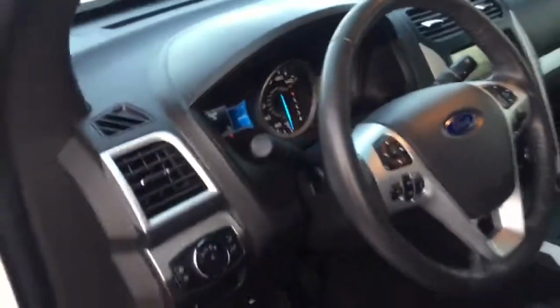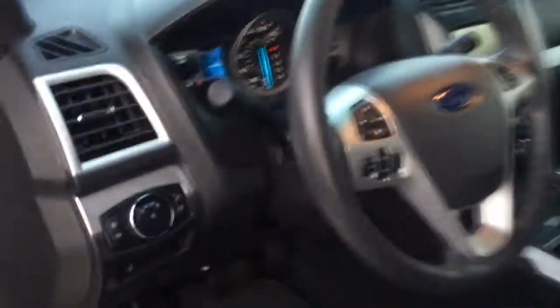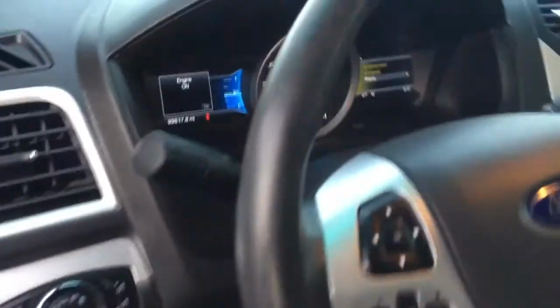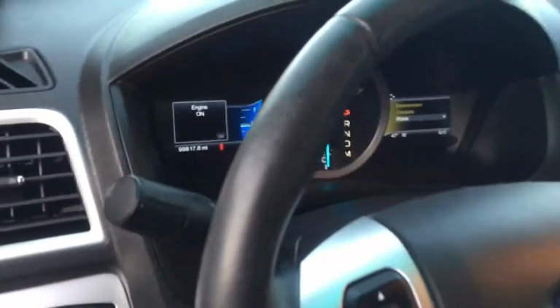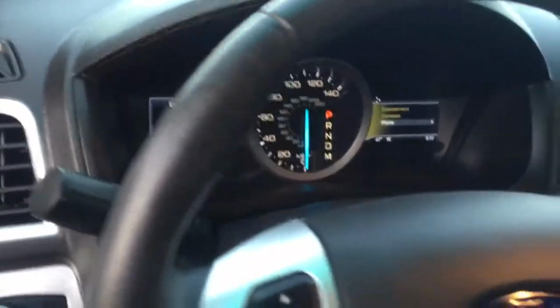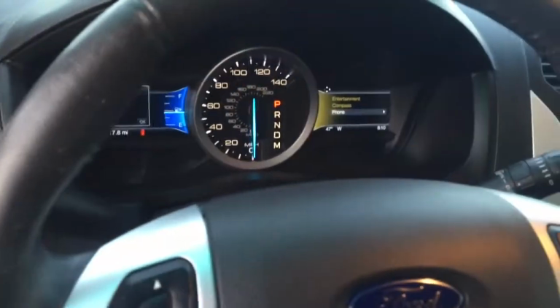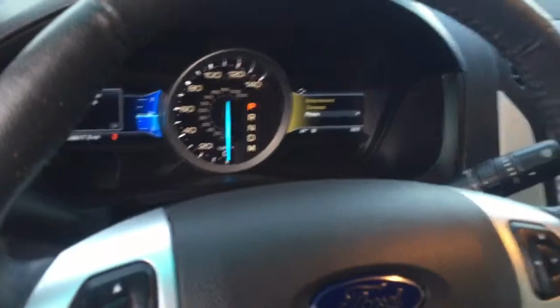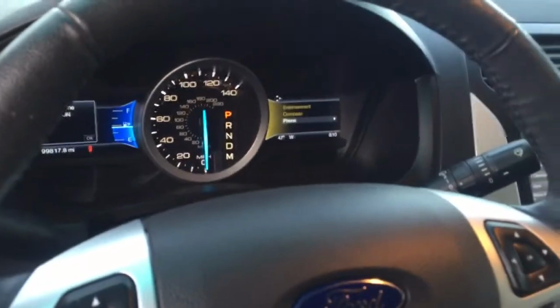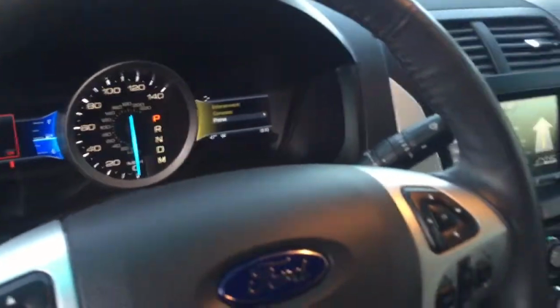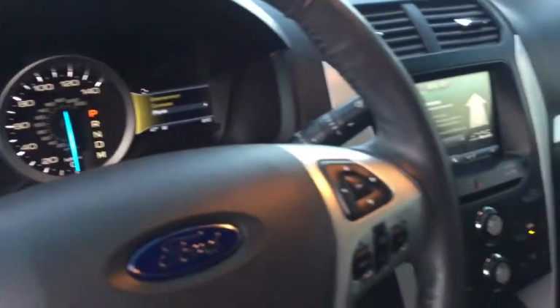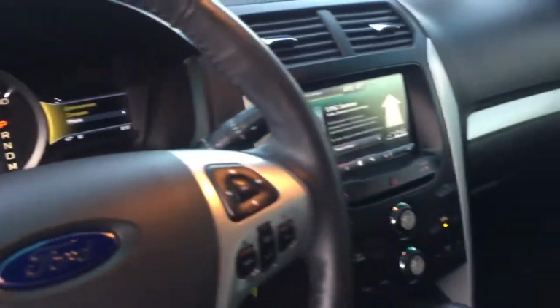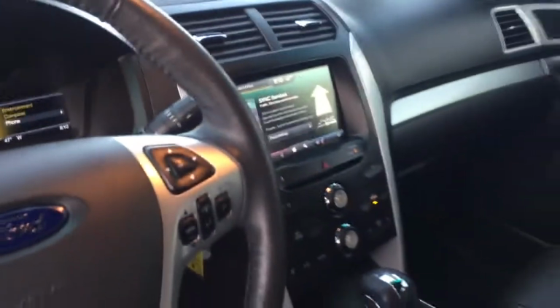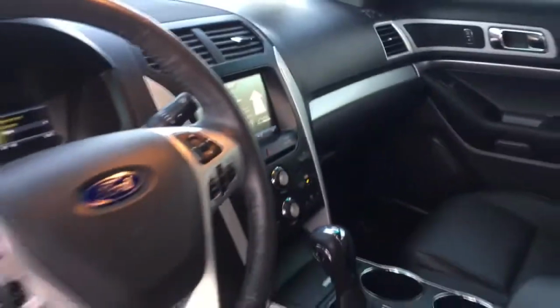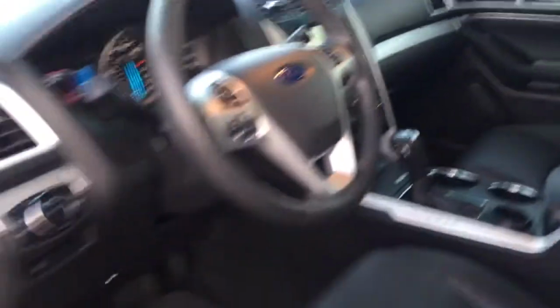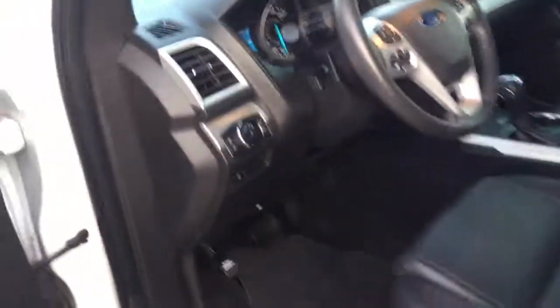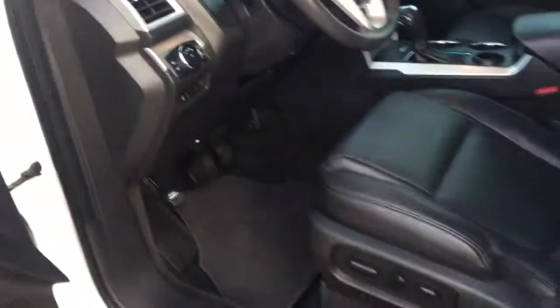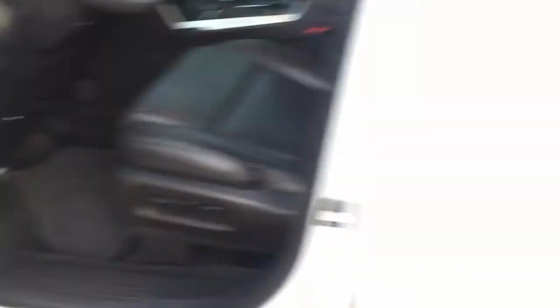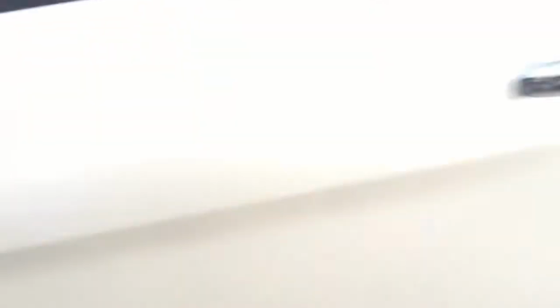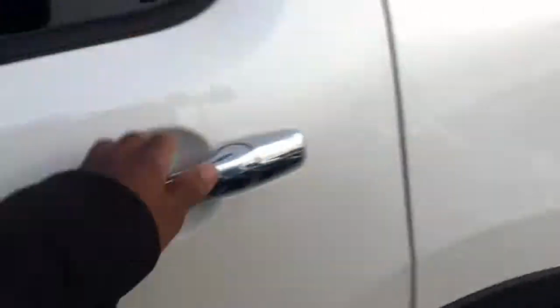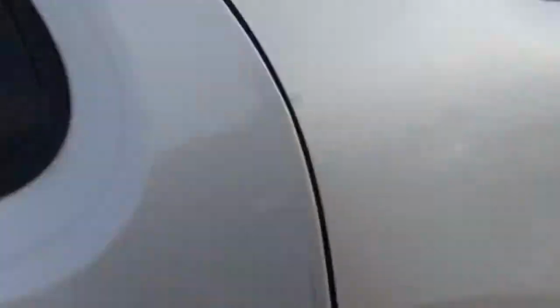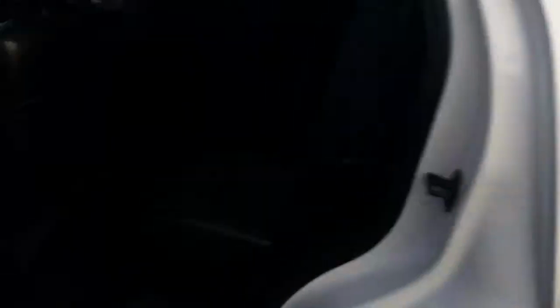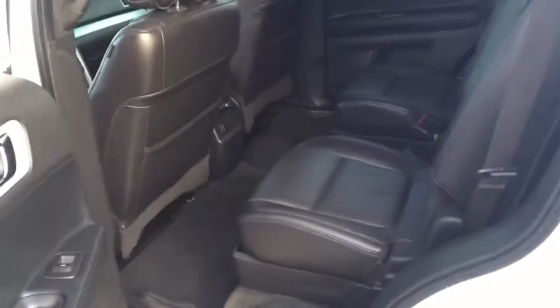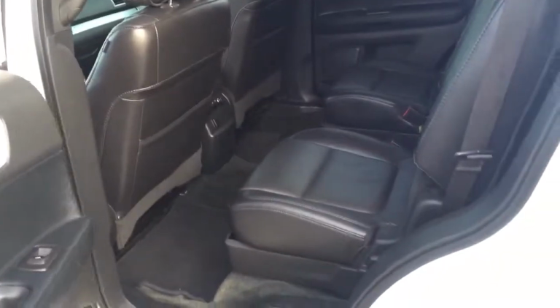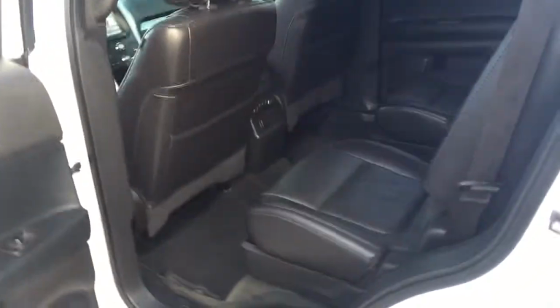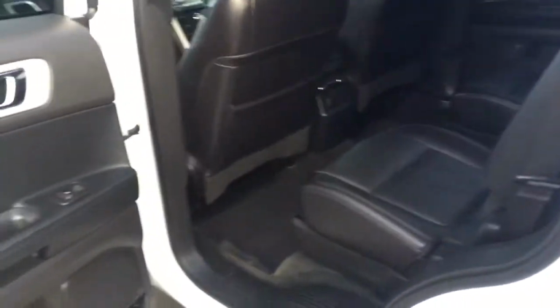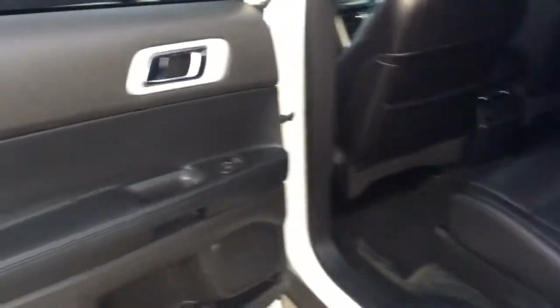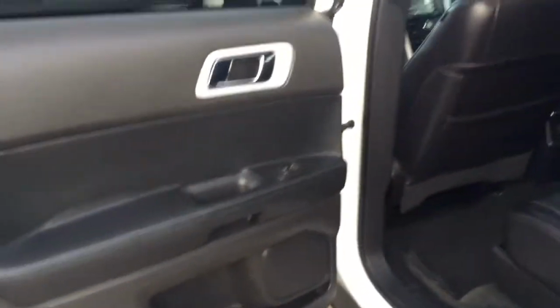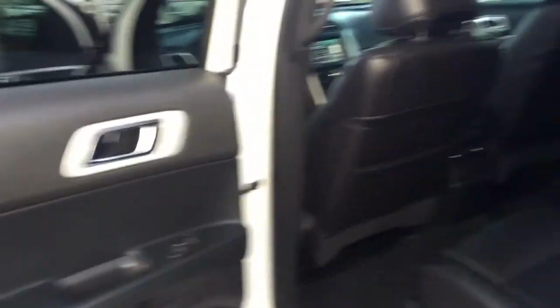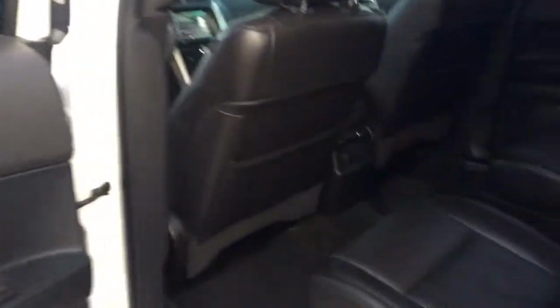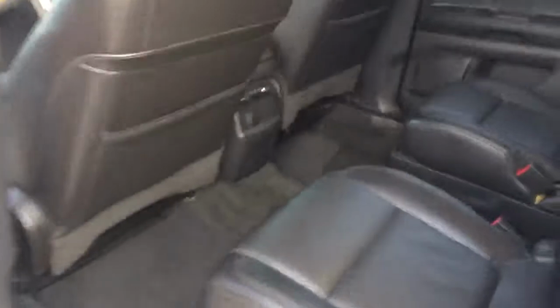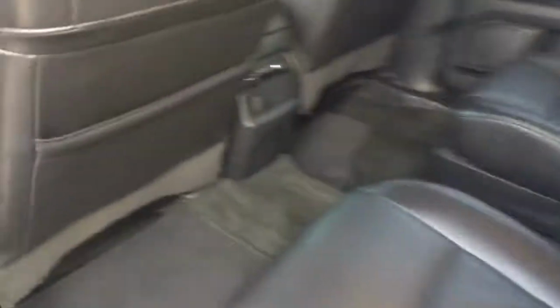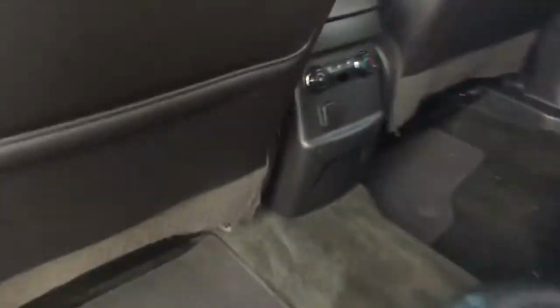Everything is digital. This is it — when you talk about luxury, this is one bad boy. It's got the rear AC vents and the rear AC controllers.